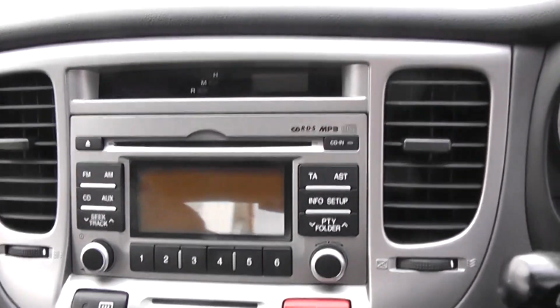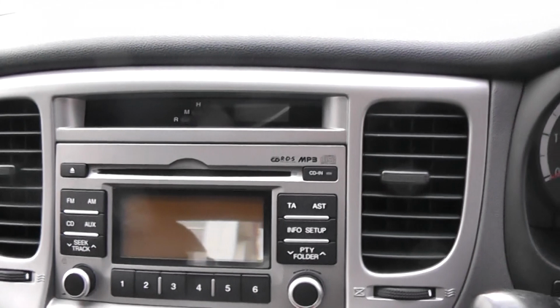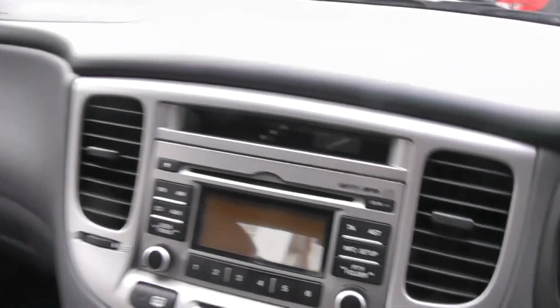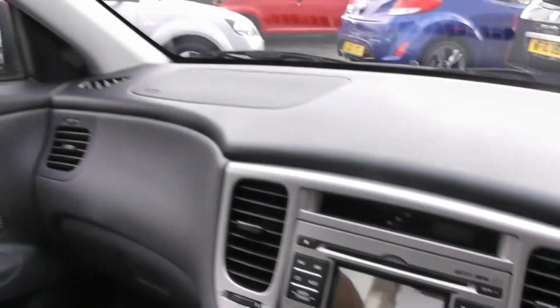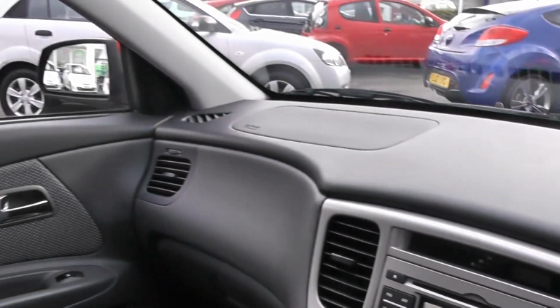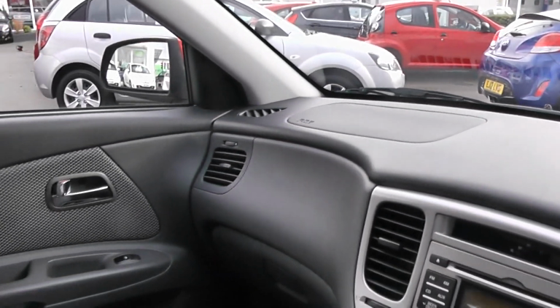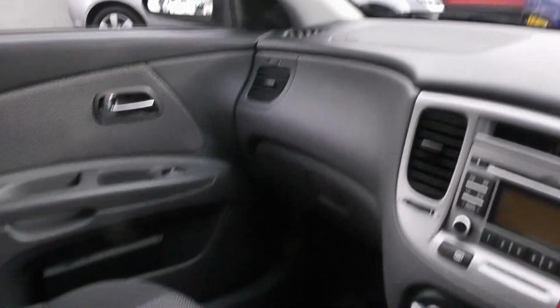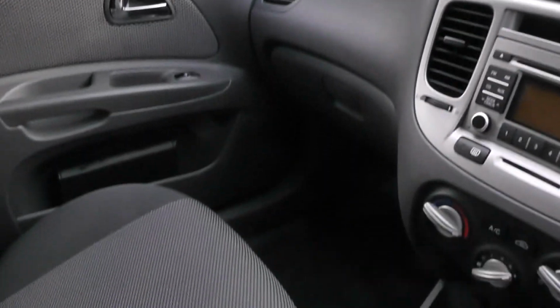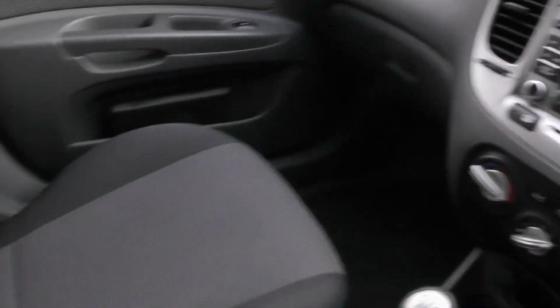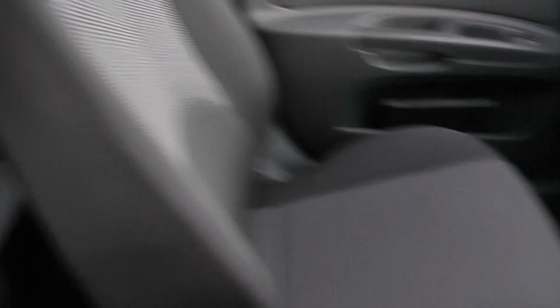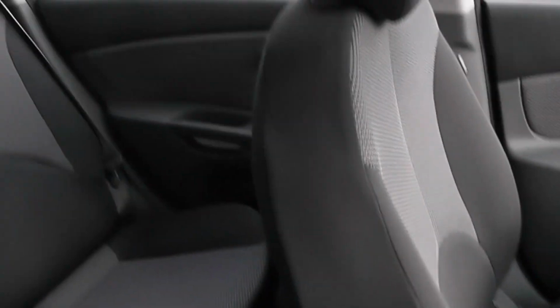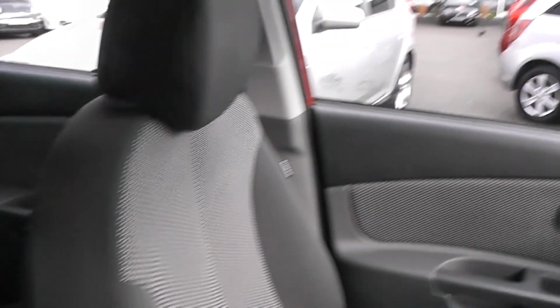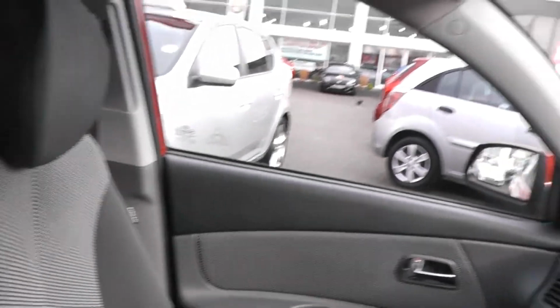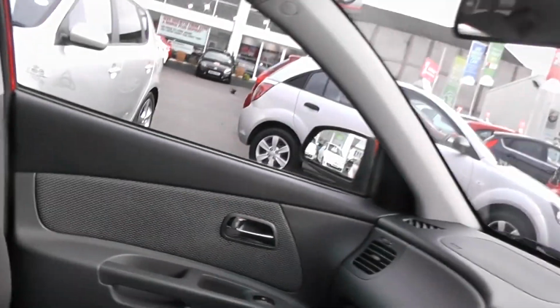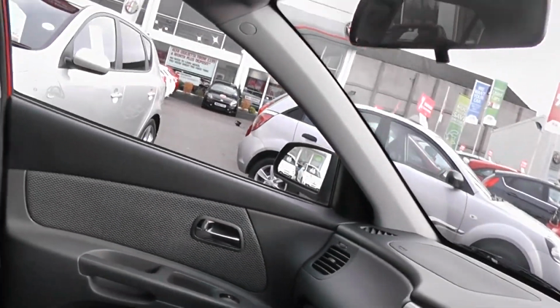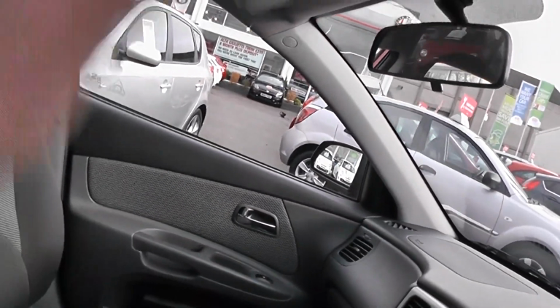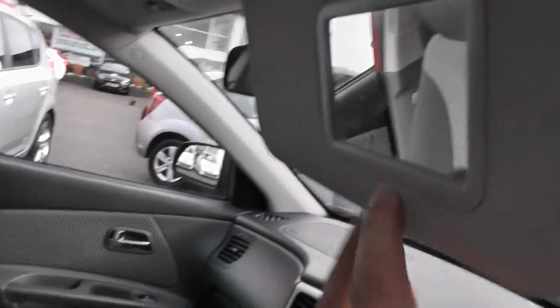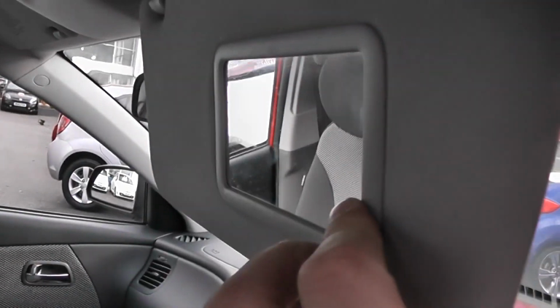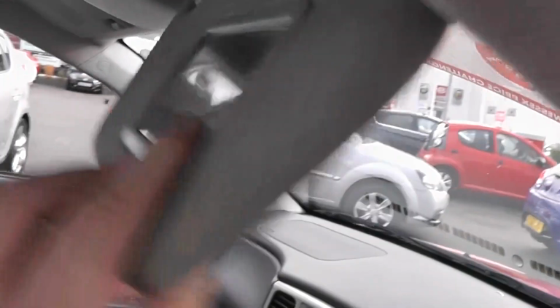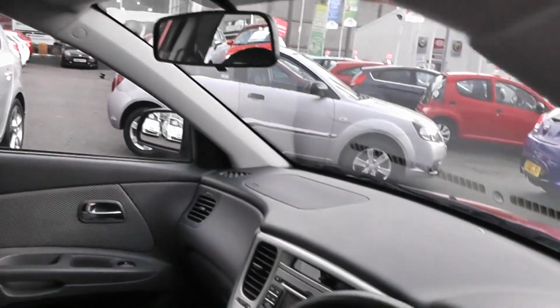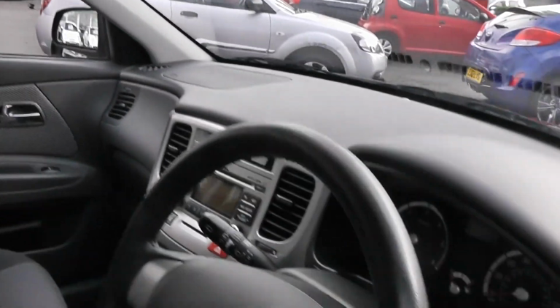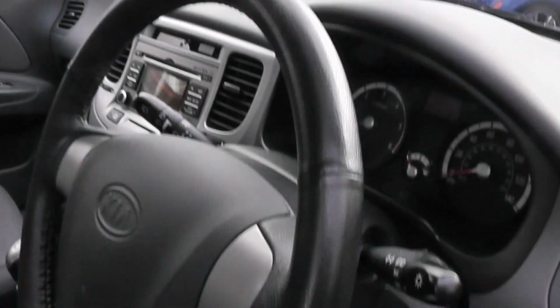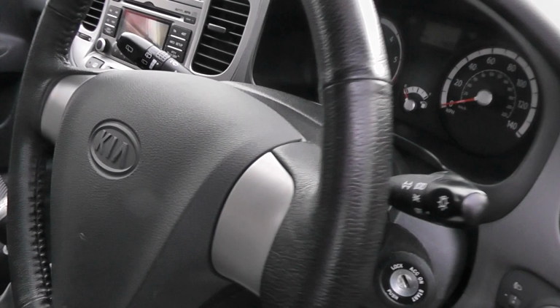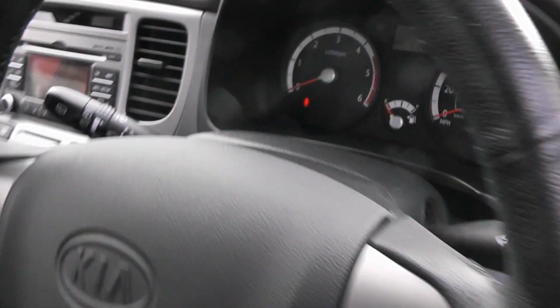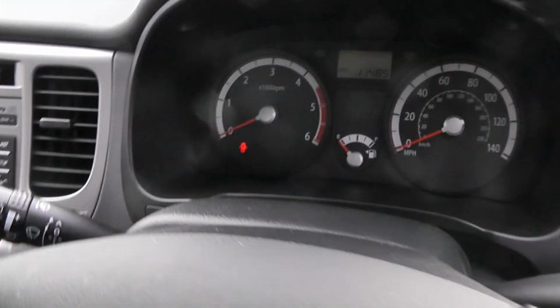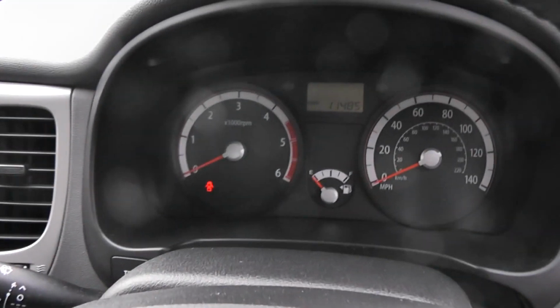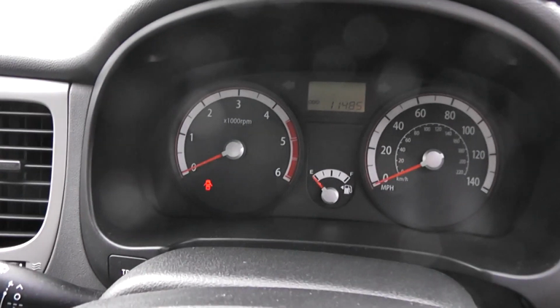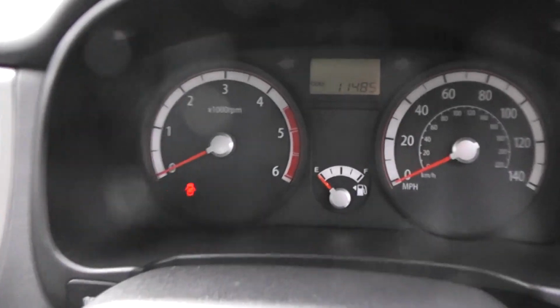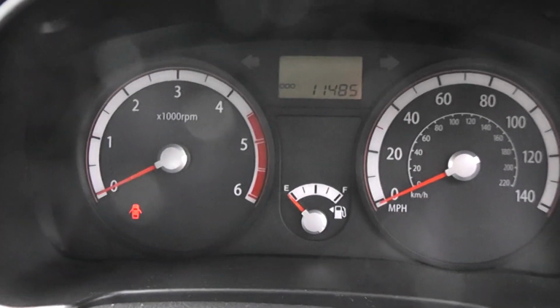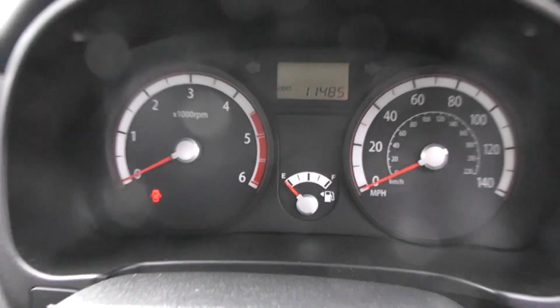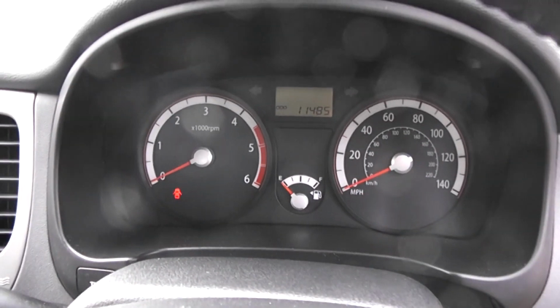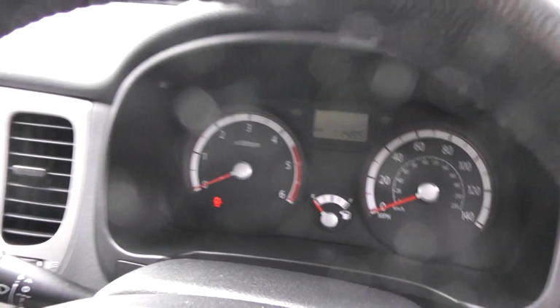There's also air conditioning and heating, CD player and radio, driver and passenger airbags, and it's very spacious in the front and the back. There are rear mirrors, power steering, and a simple modern dashboard in the front displaying everything you need to know.